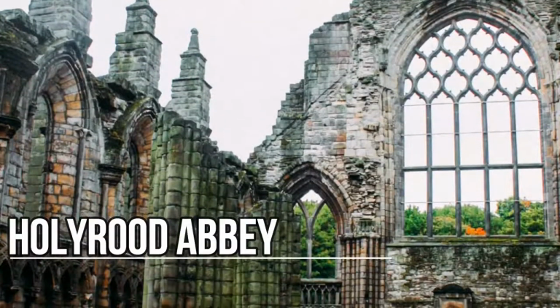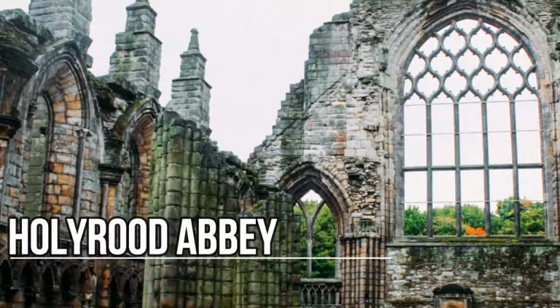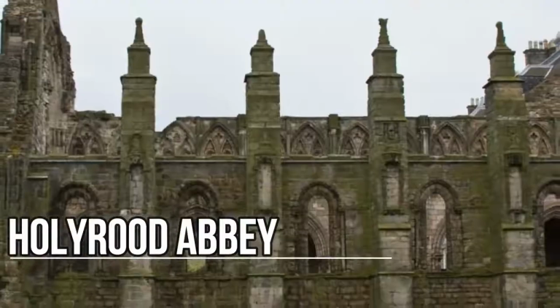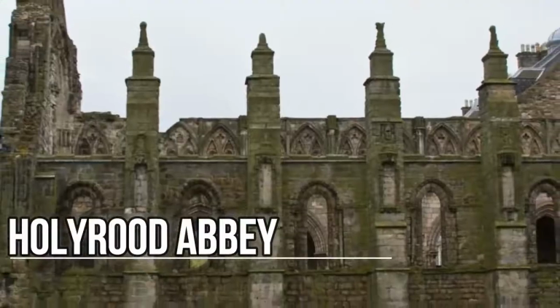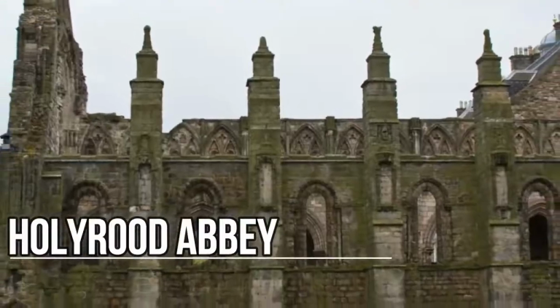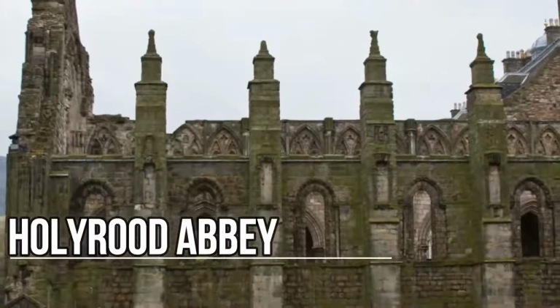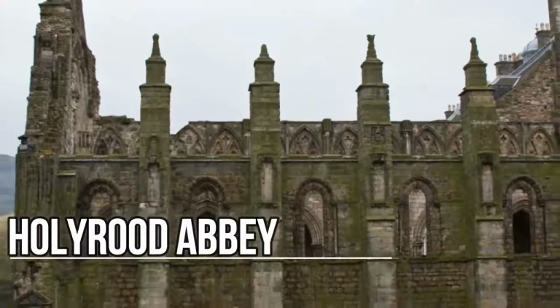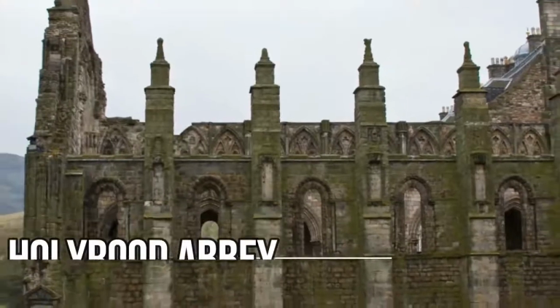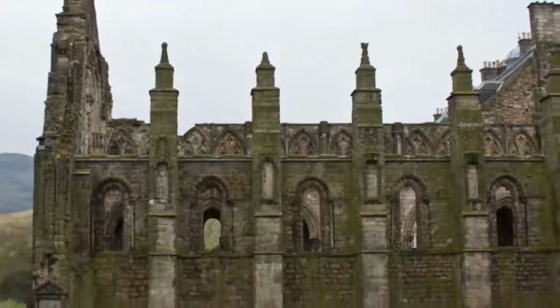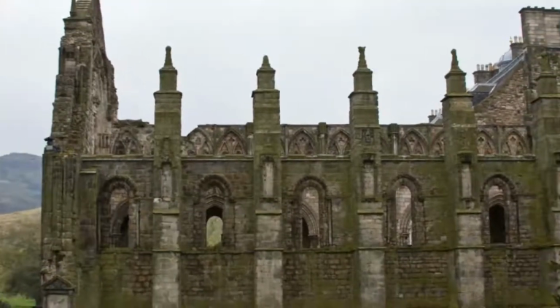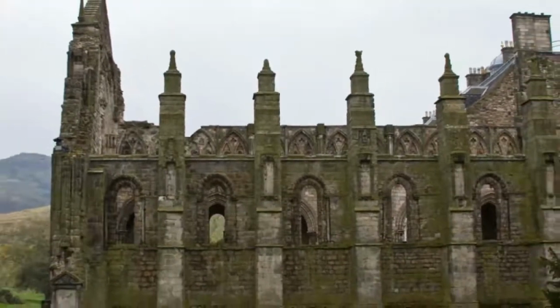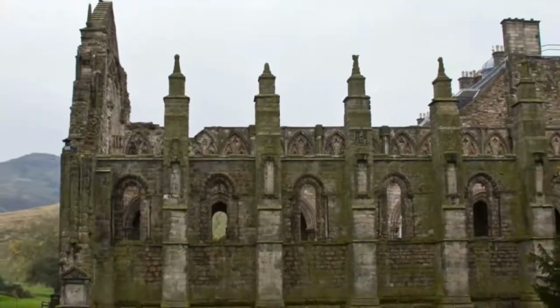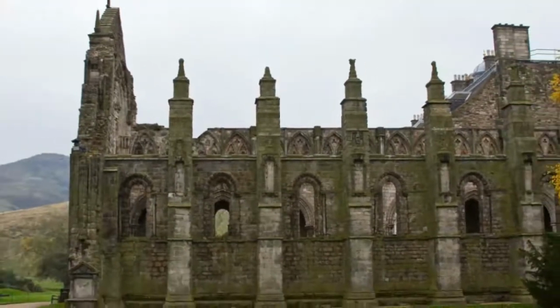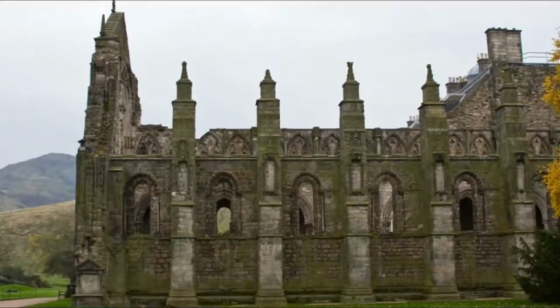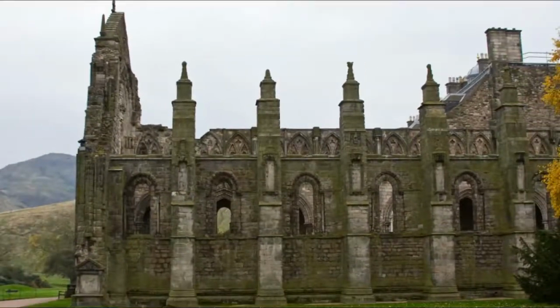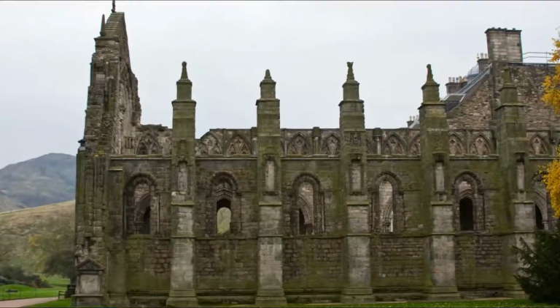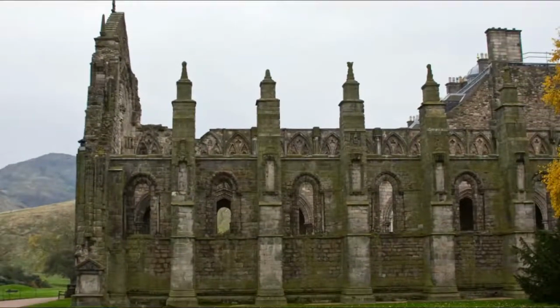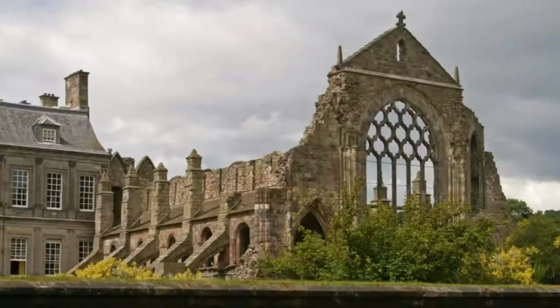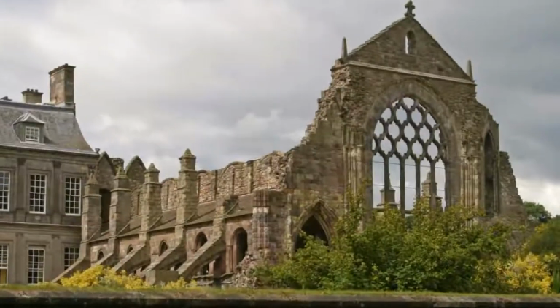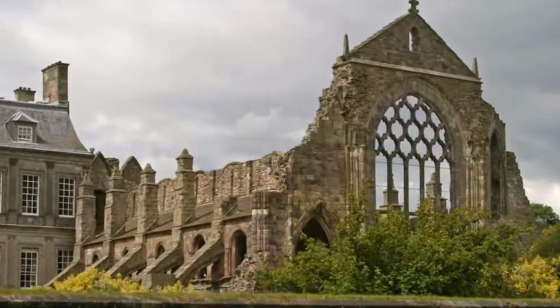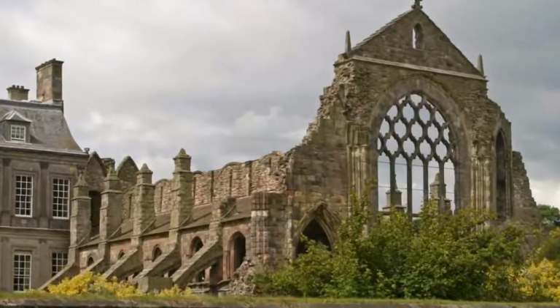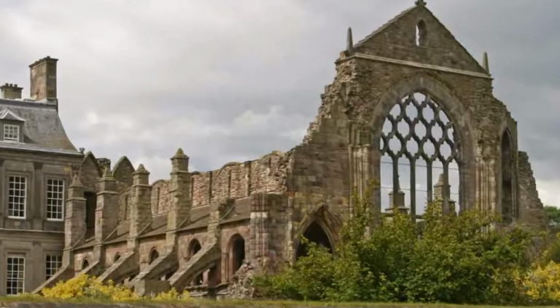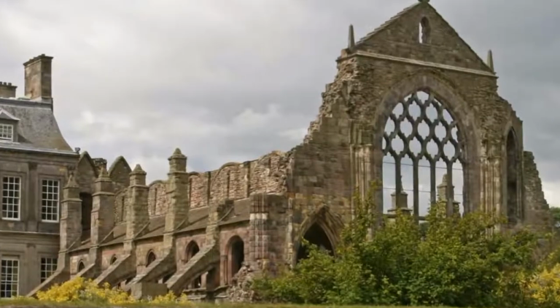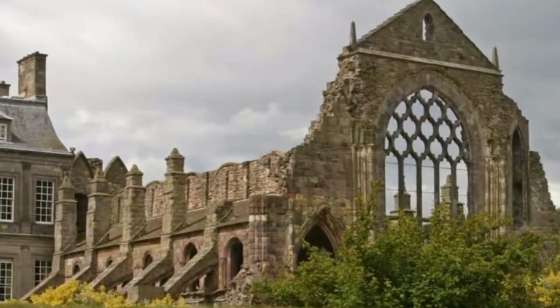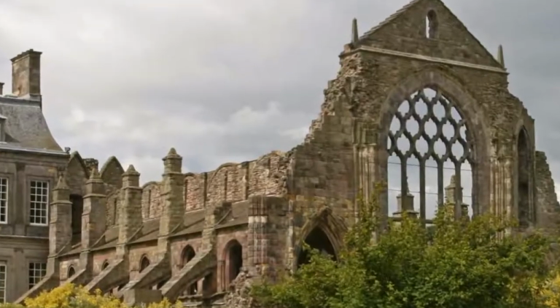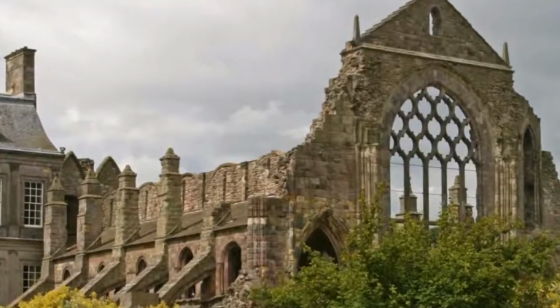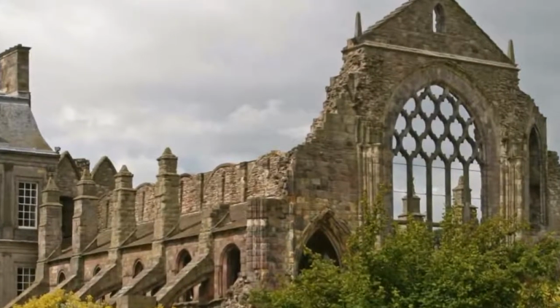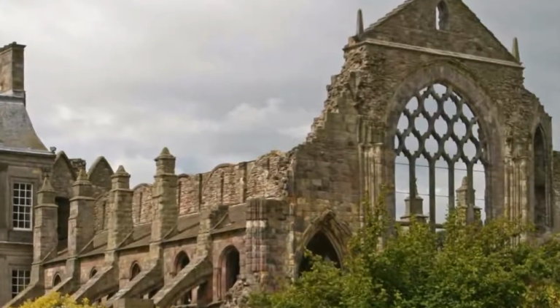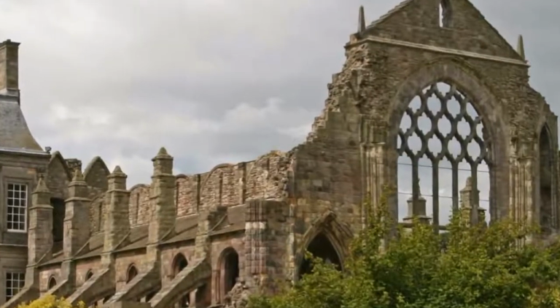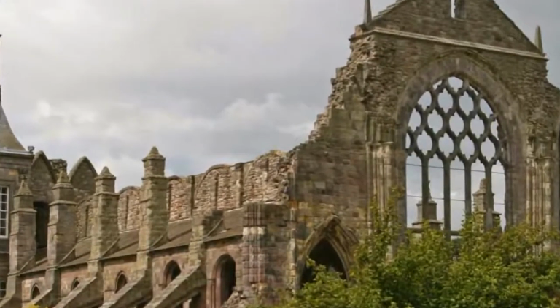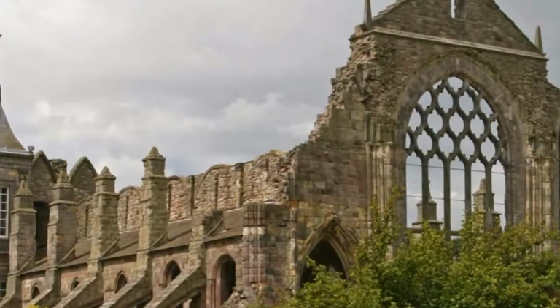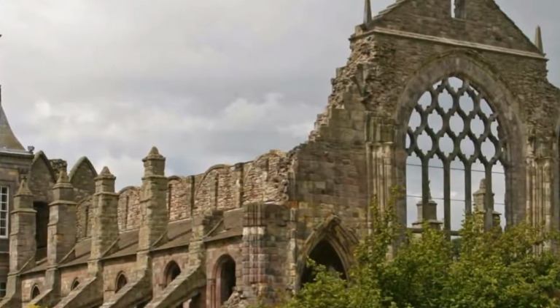Holyrood Abbey. The ornate remains of this 12th-century abbey, in disrepair since the 18th century, can be found on the grounds of Holyrood Palace.